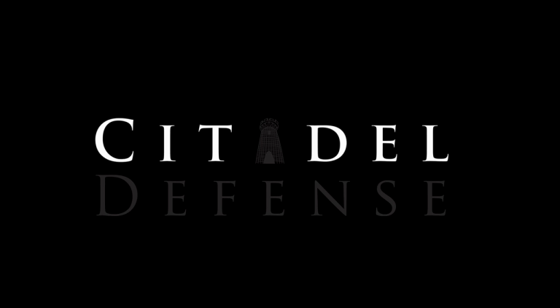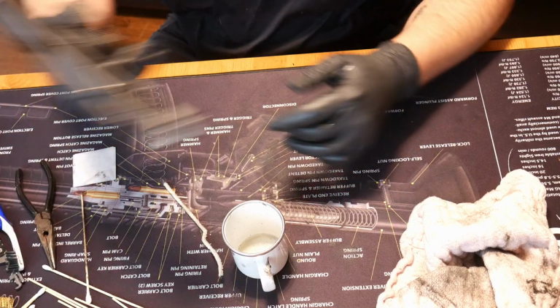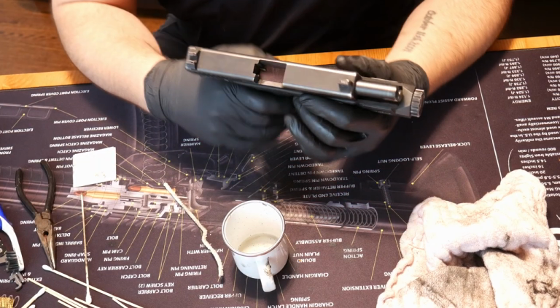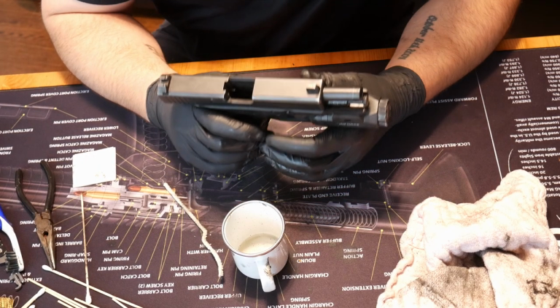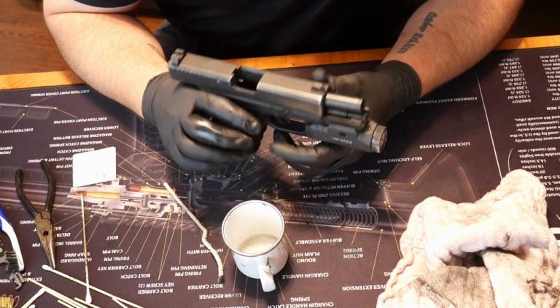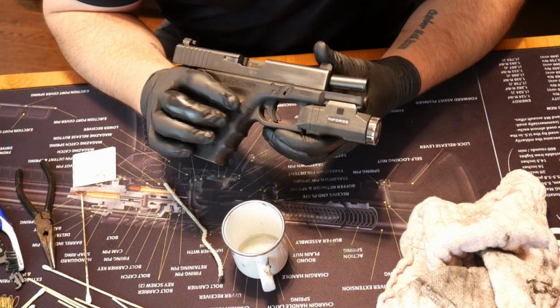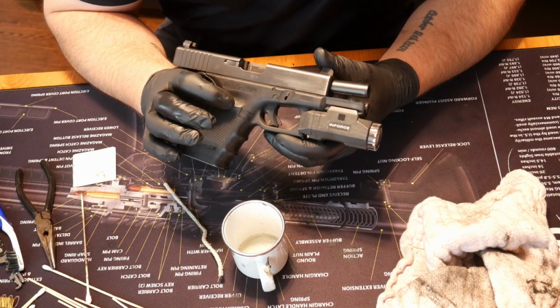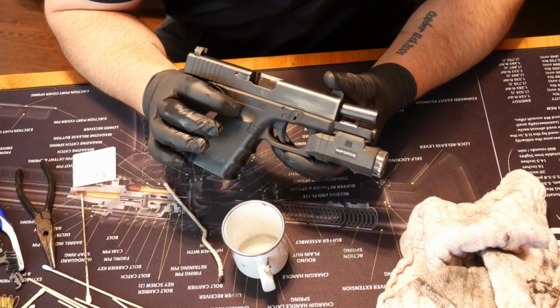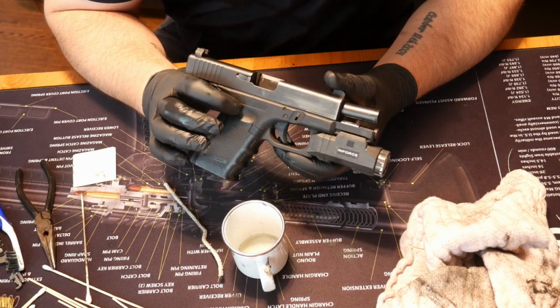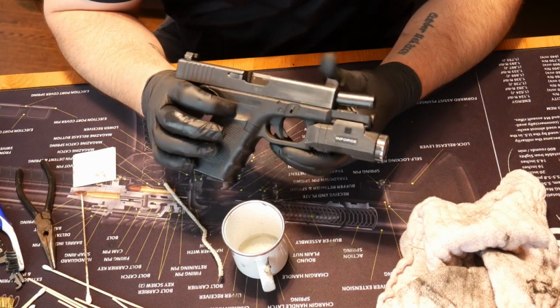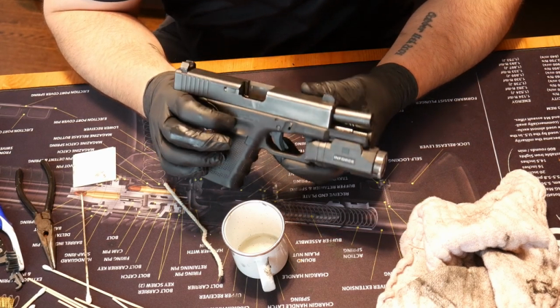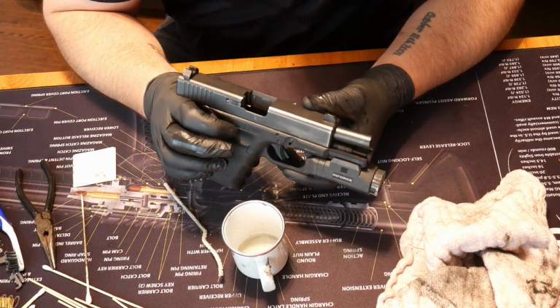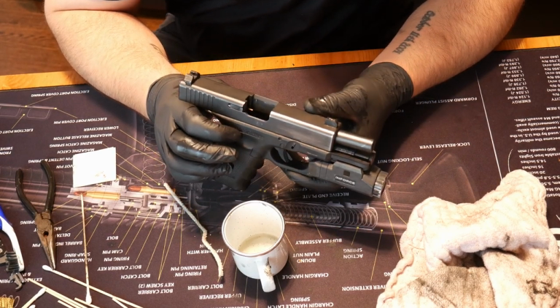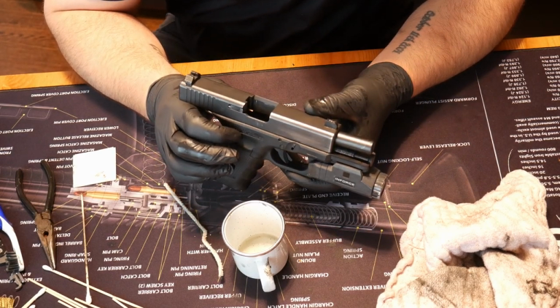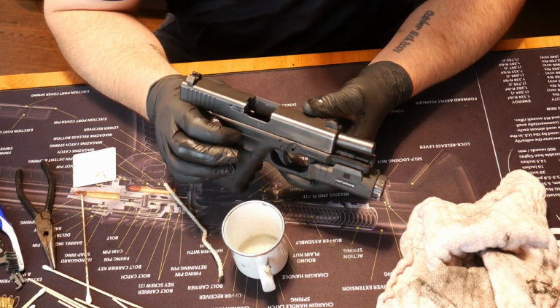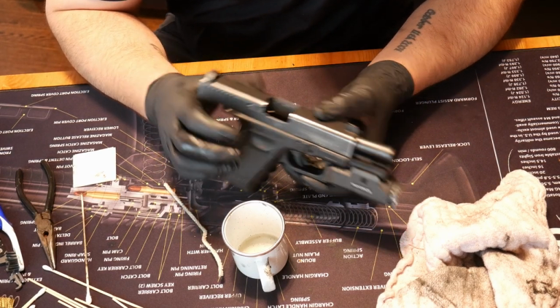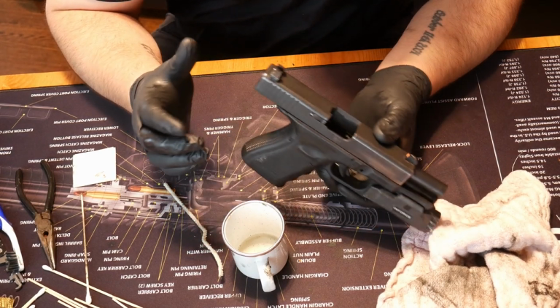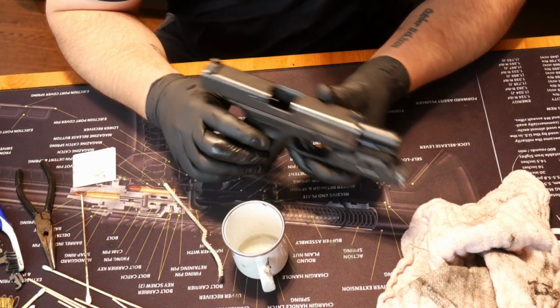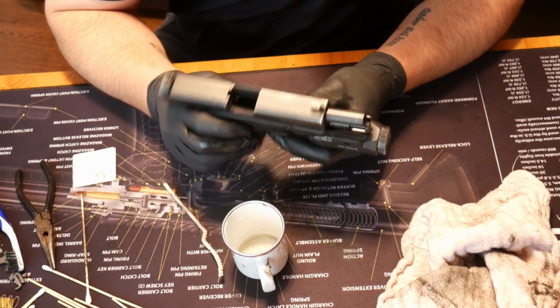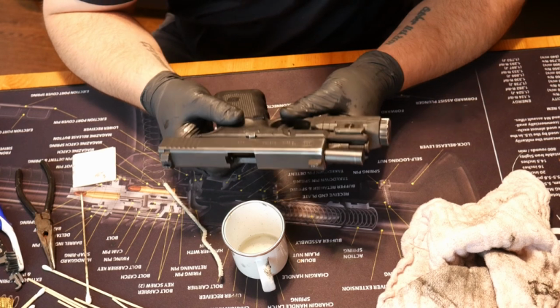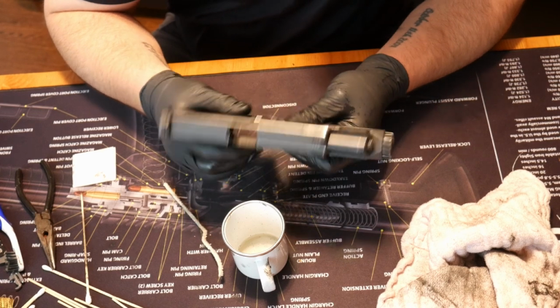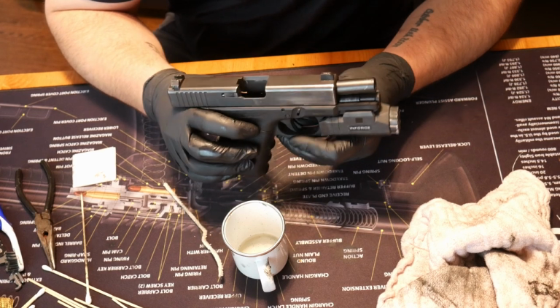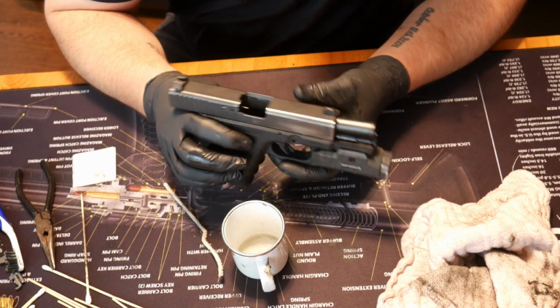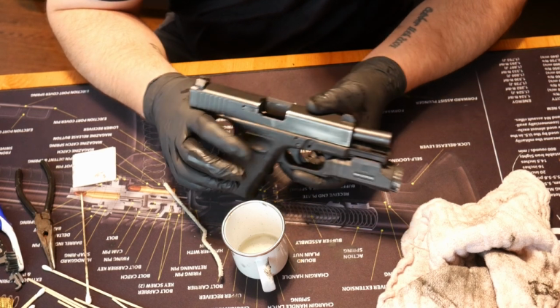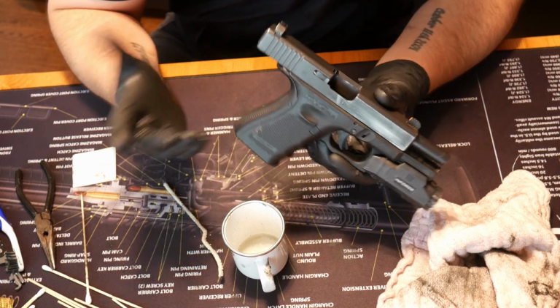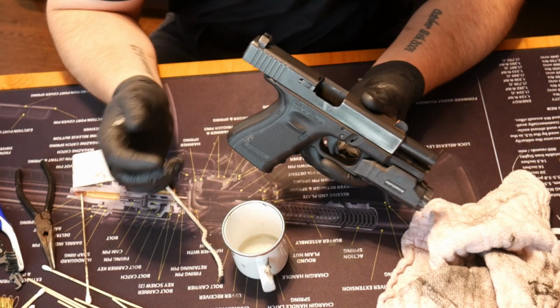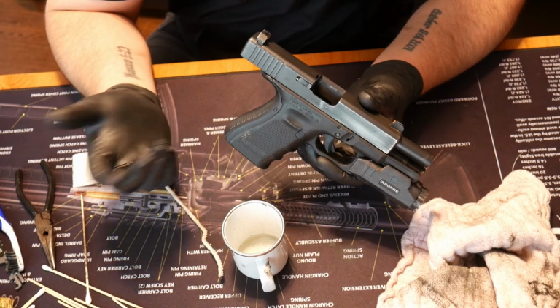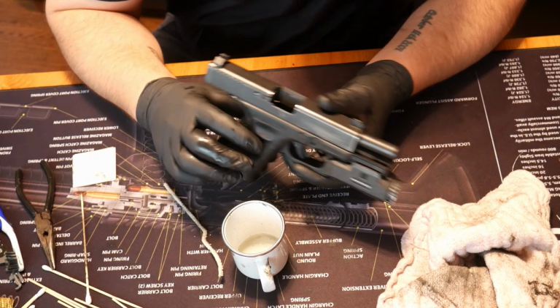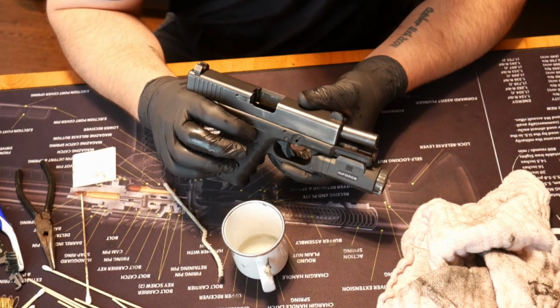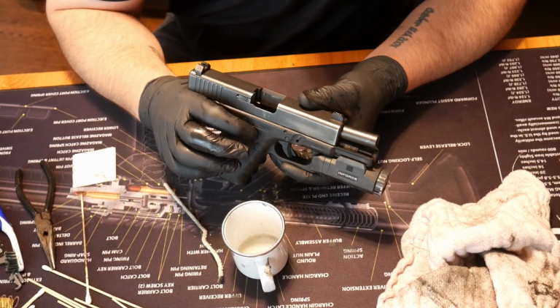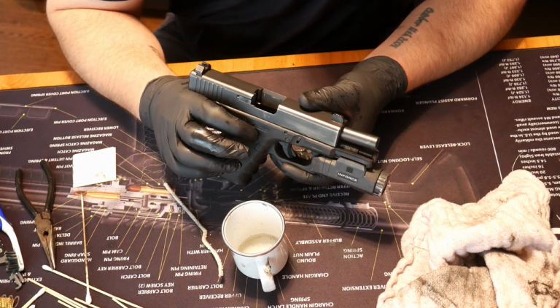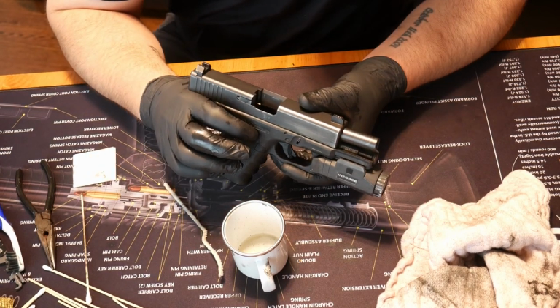Hey guys, Dylan Schumacher, Citadel Defense, and this is part two of cleaning and lubing guns. This time we're going to do a pistol. We're going to use a Glock 19 as an example here because it's one of the more common handguns.